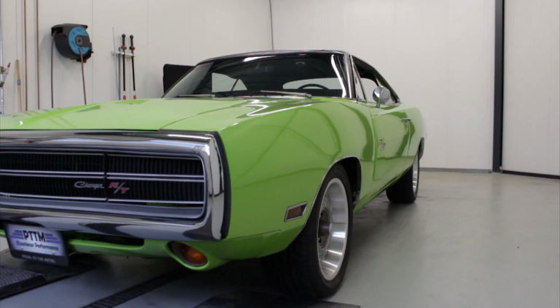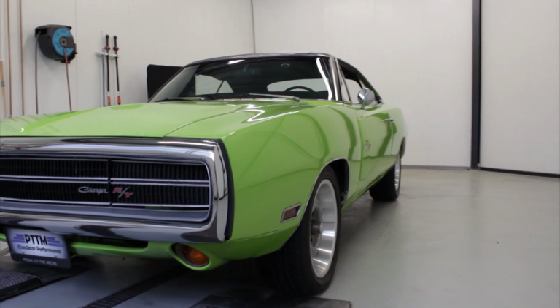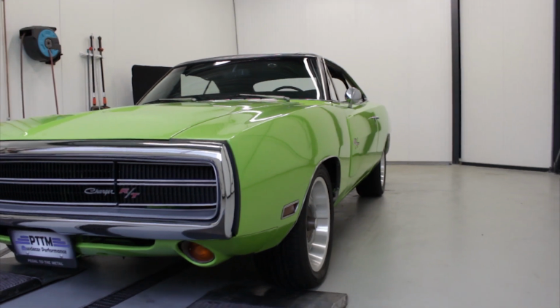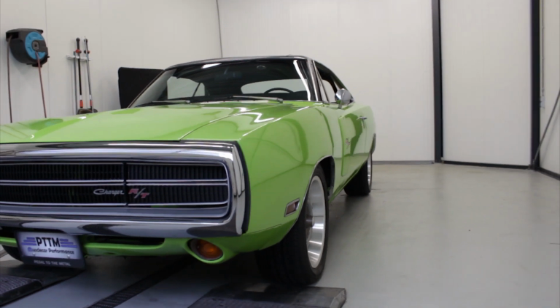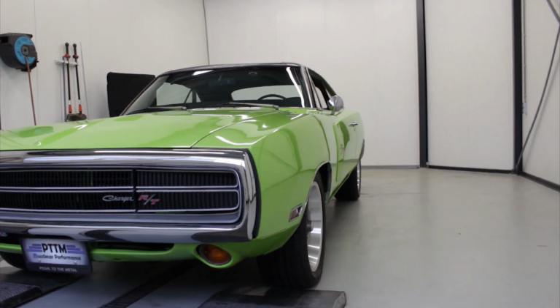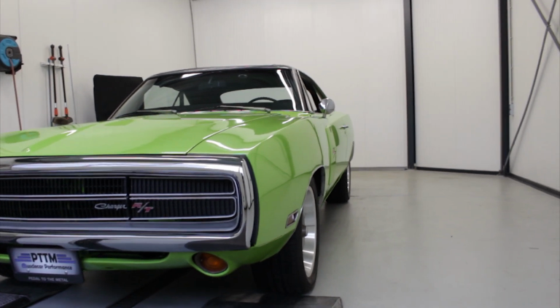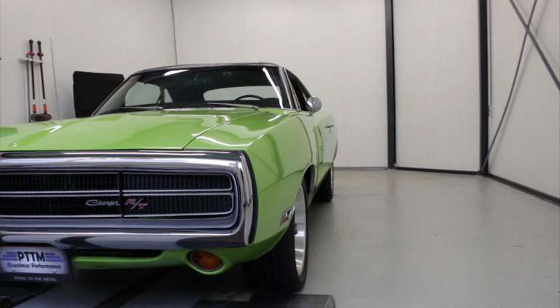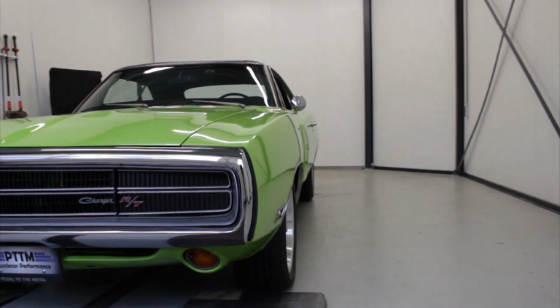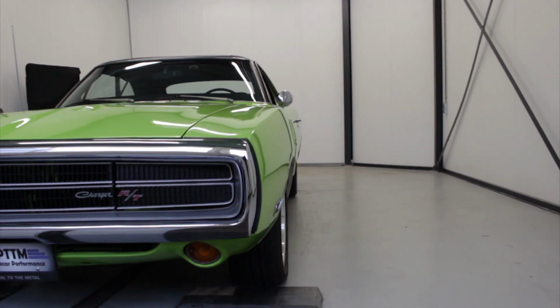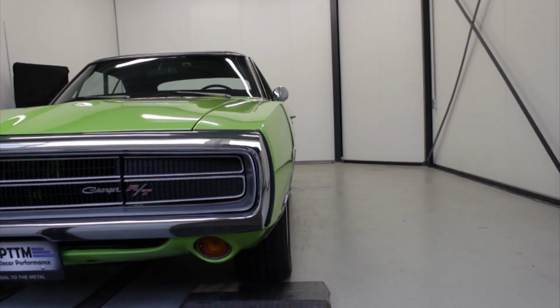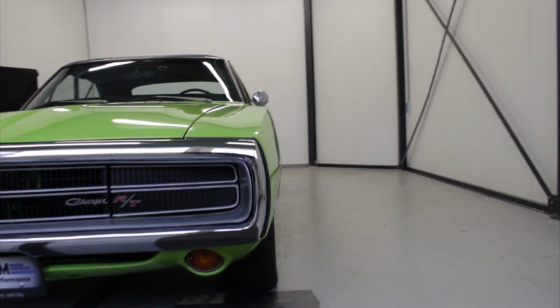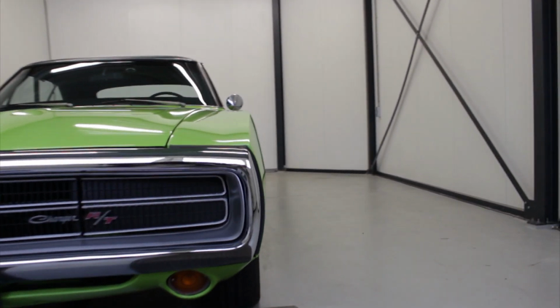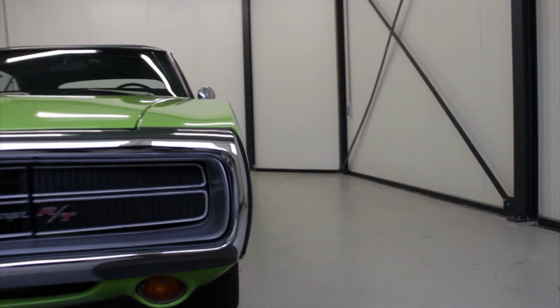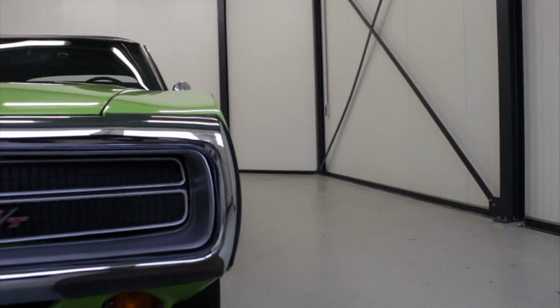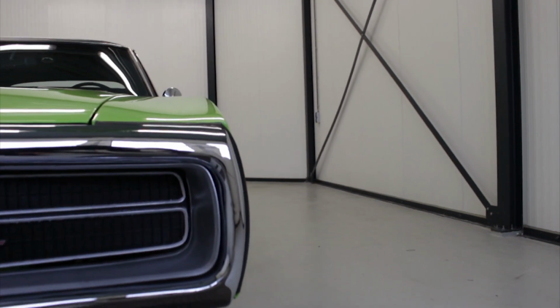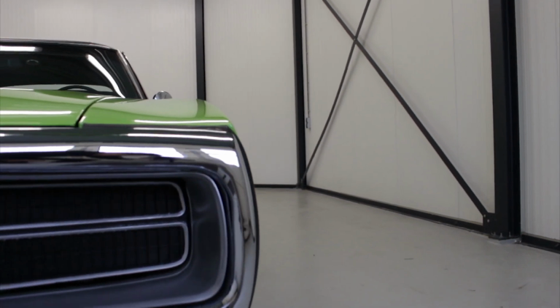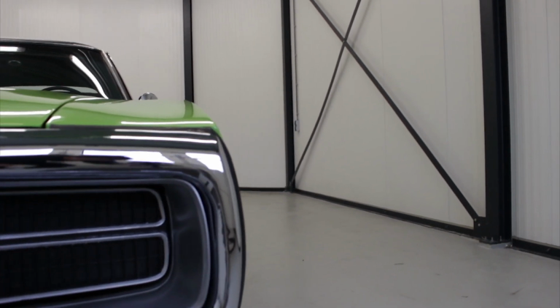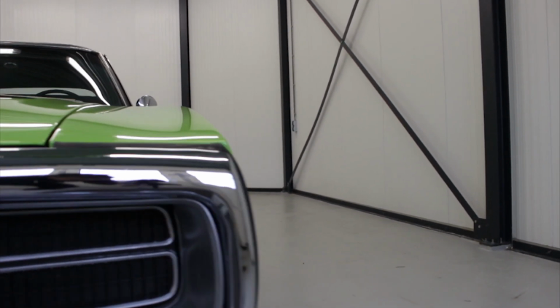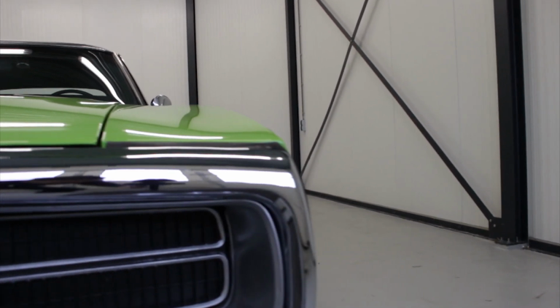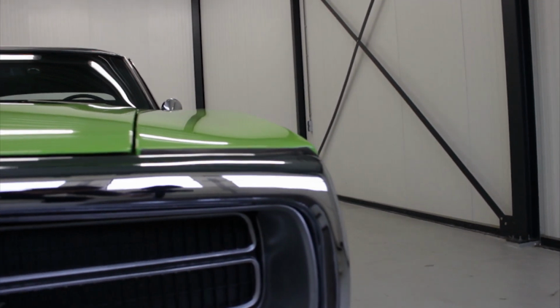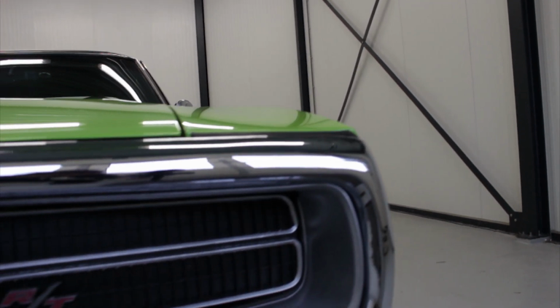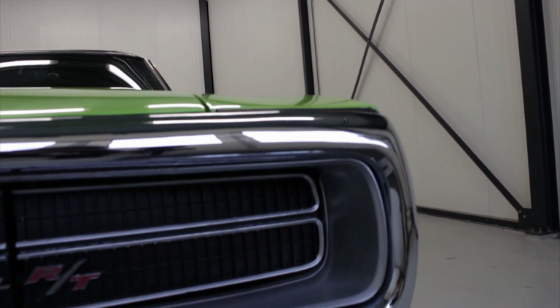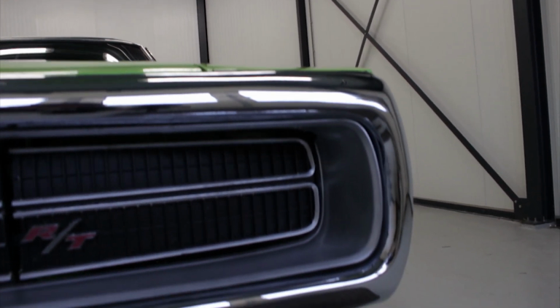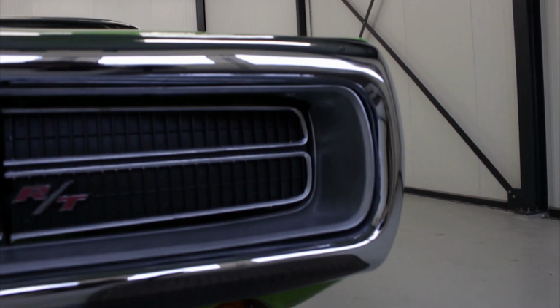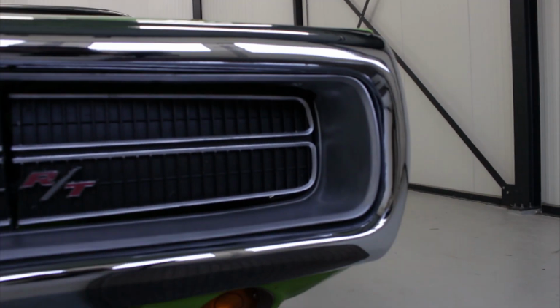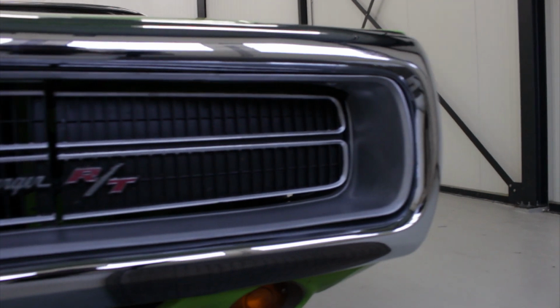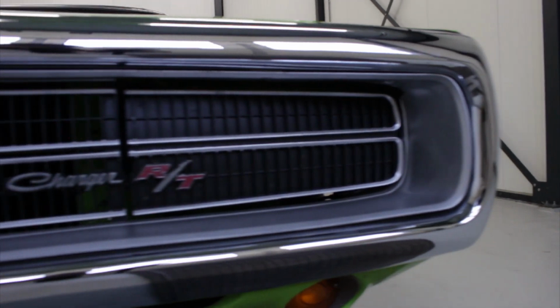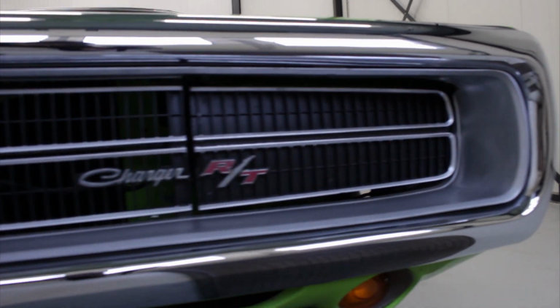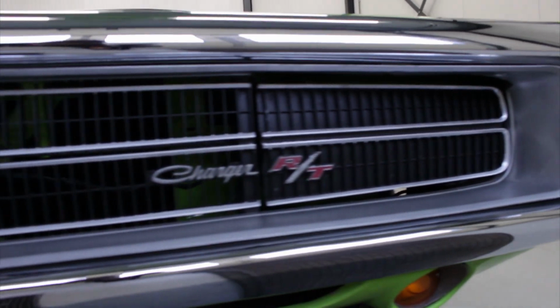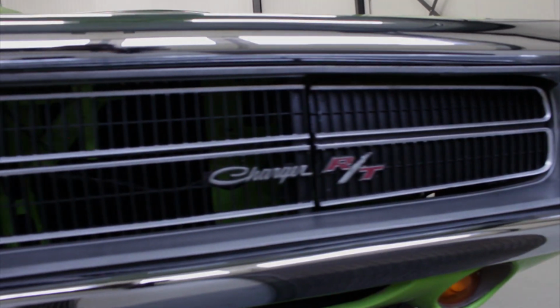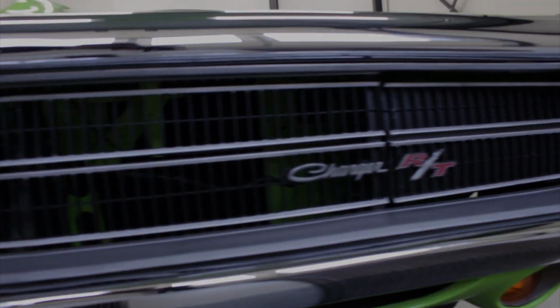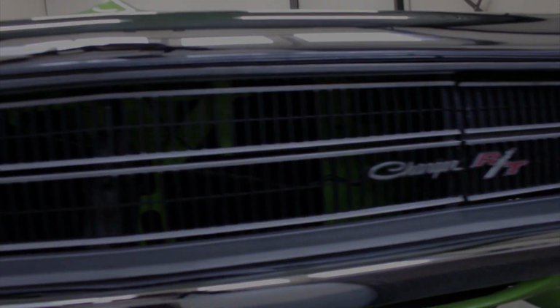For more information about it, please go online and check out our website at www.pedal2themetal.nl for all the other information, pictures, and pricing. Thank you for watching this video.